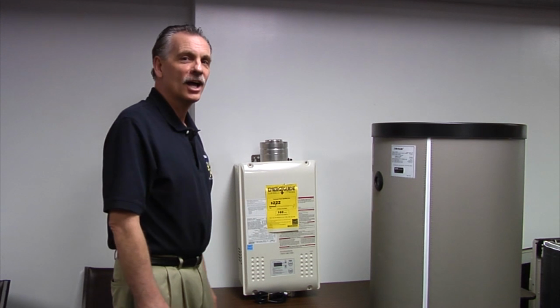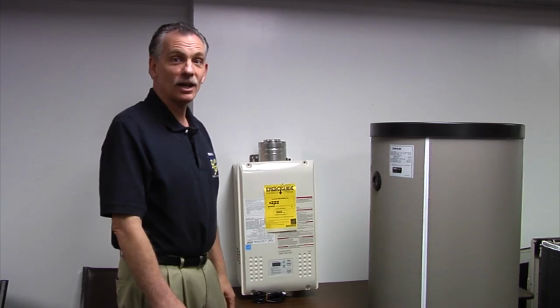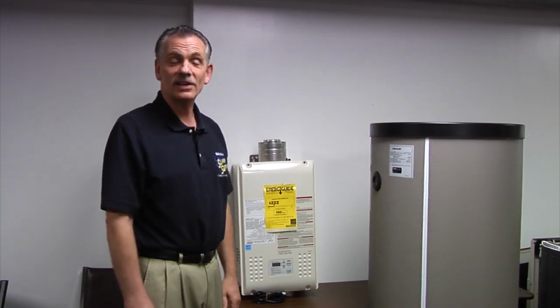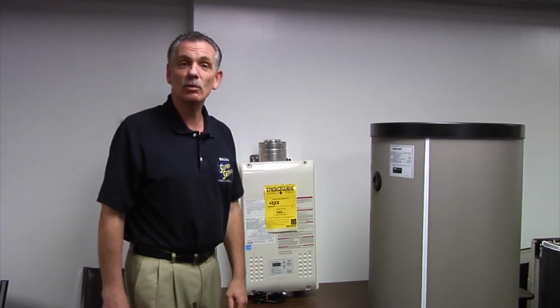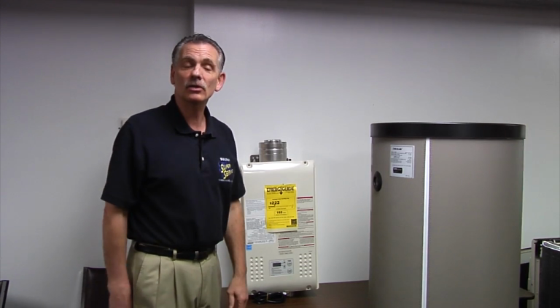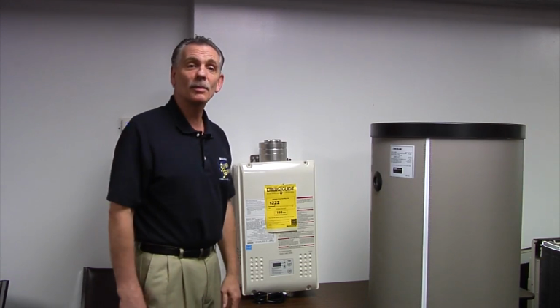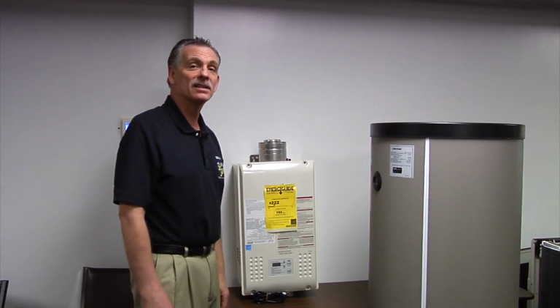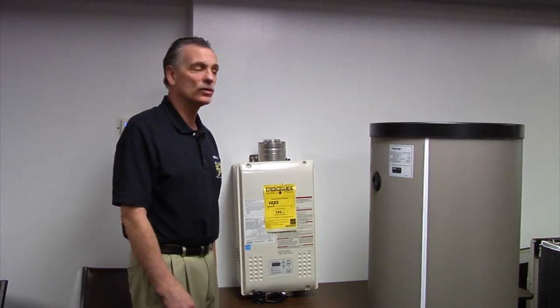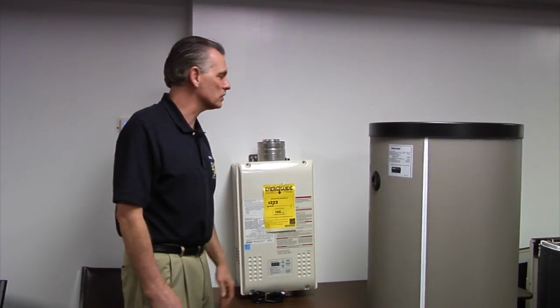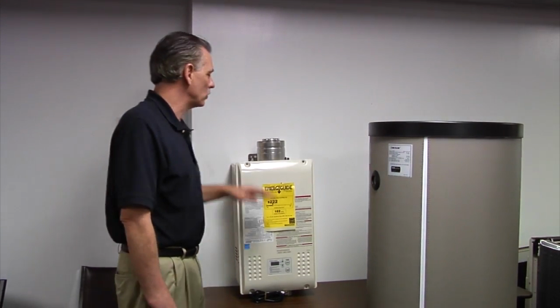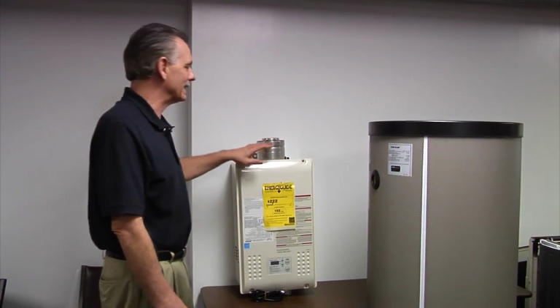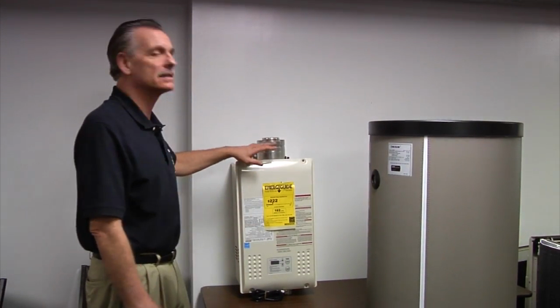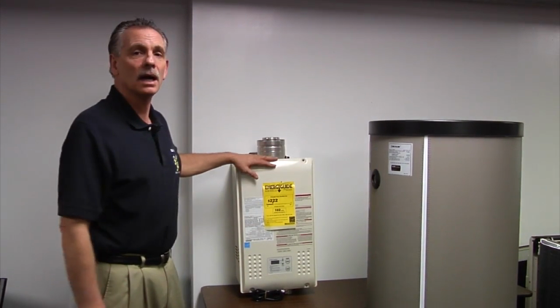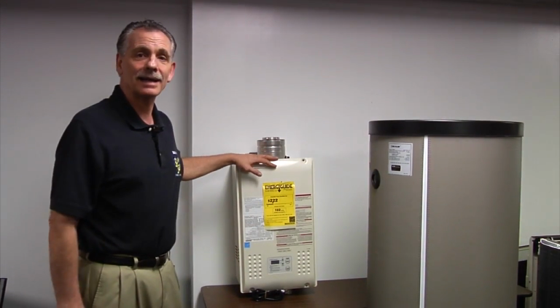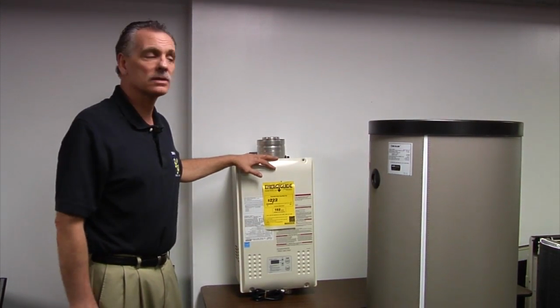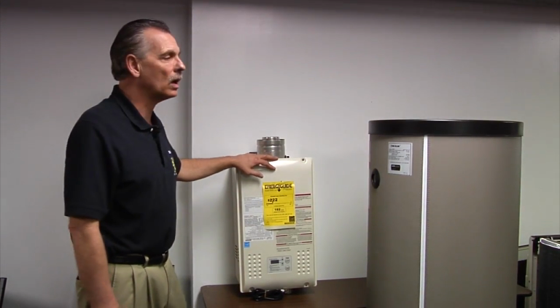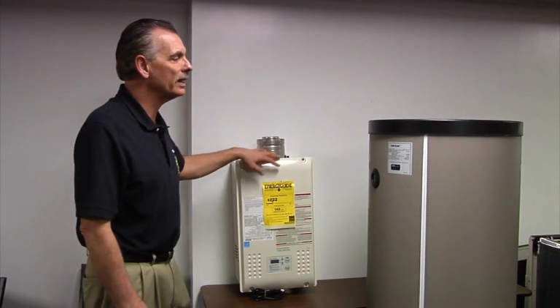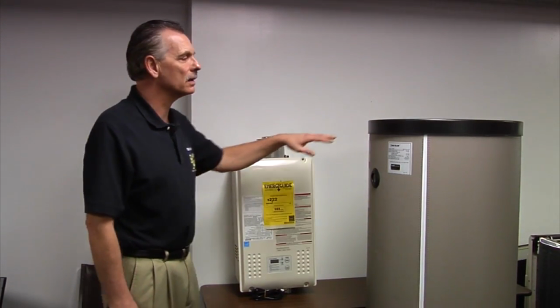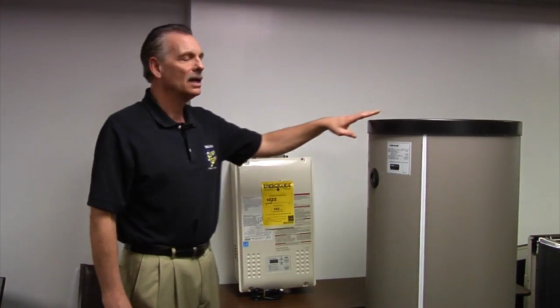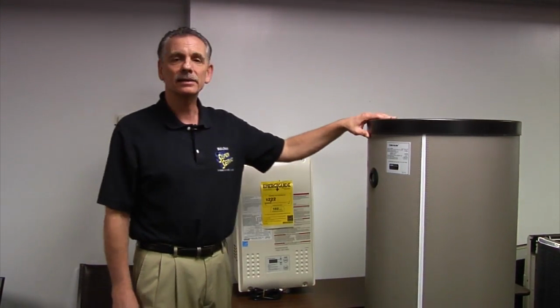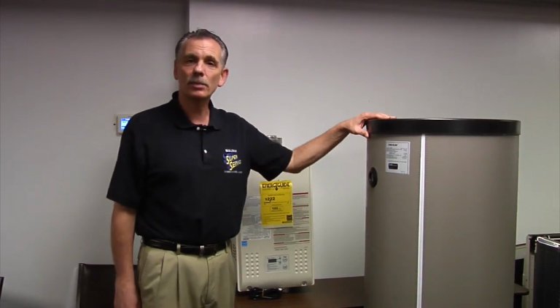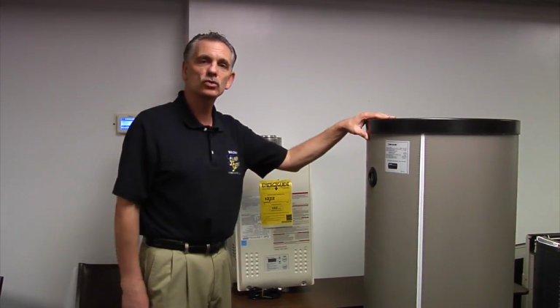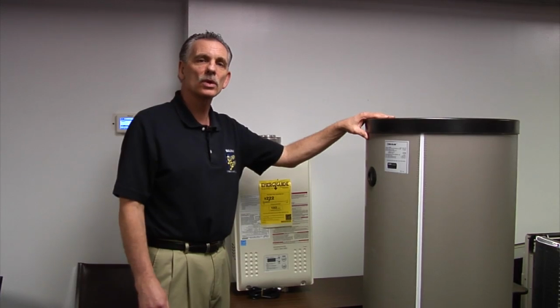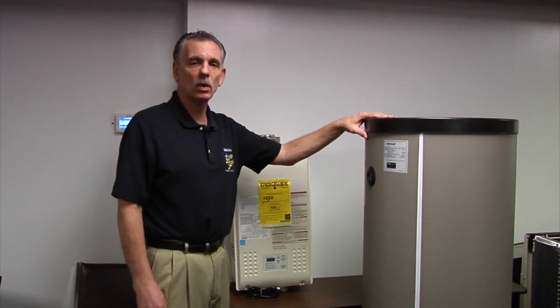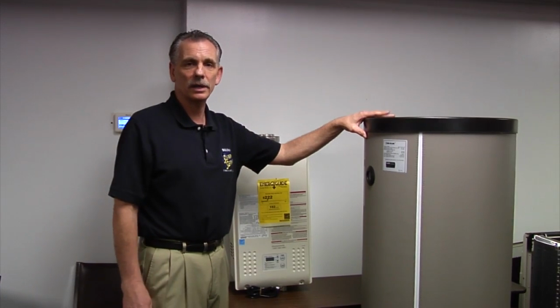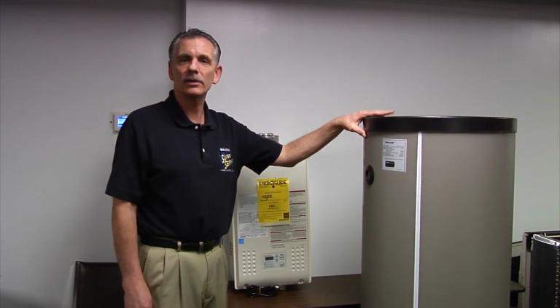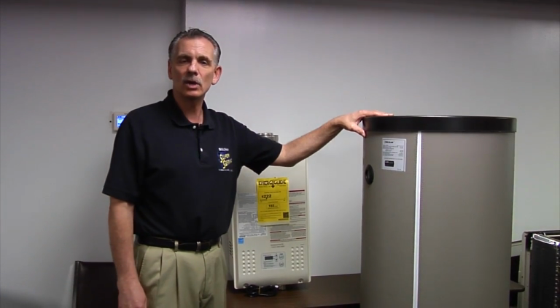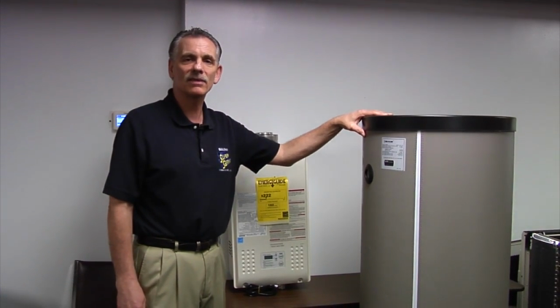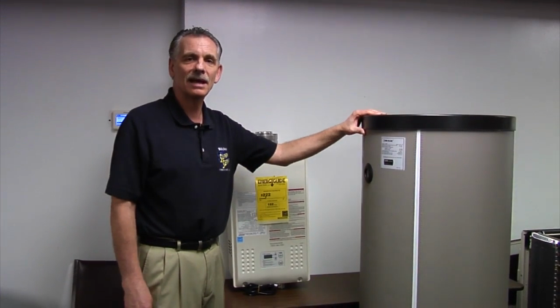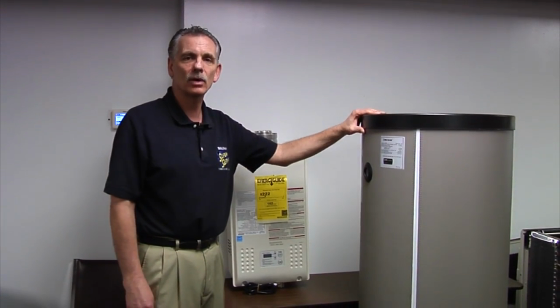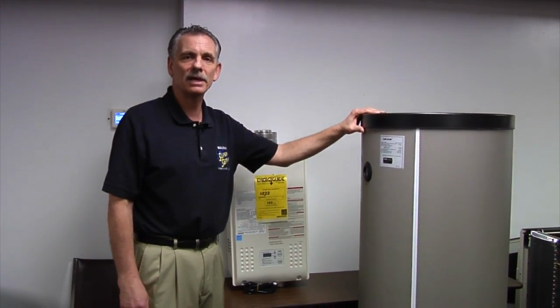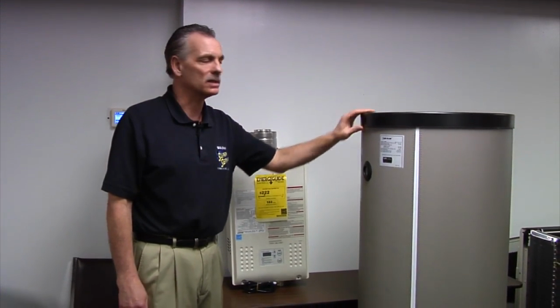Hello, today we're going to talk about the differences between a tankless water heater and the typical storage water heater that most of us have in our basements.